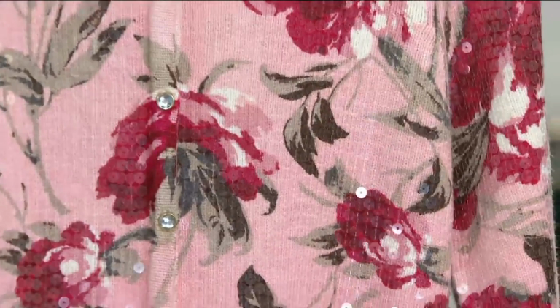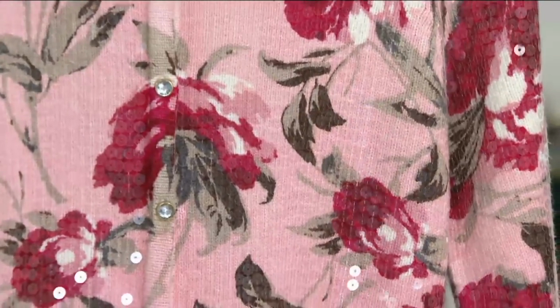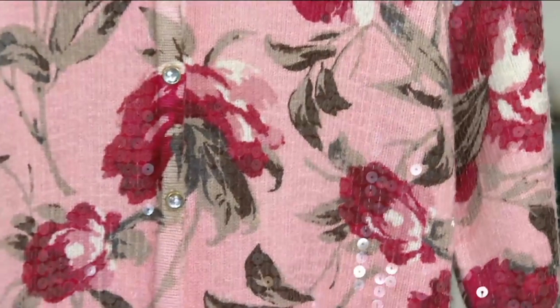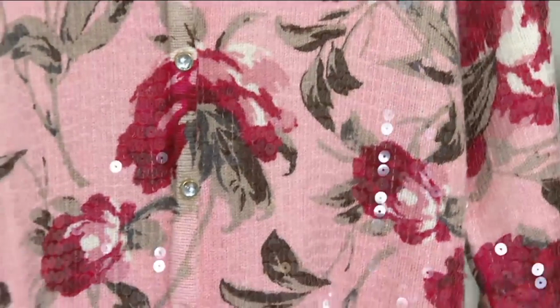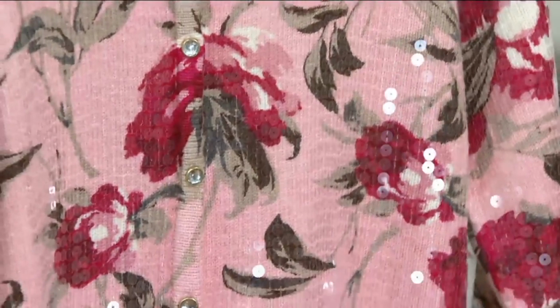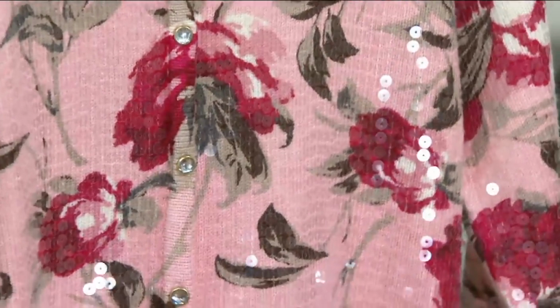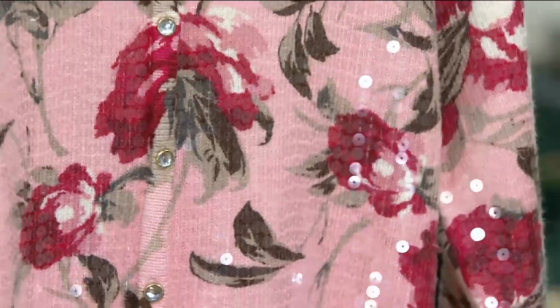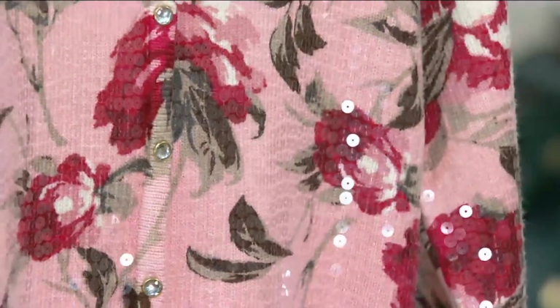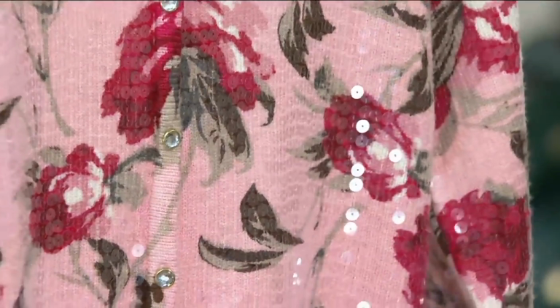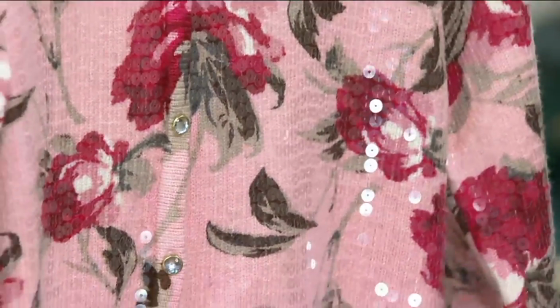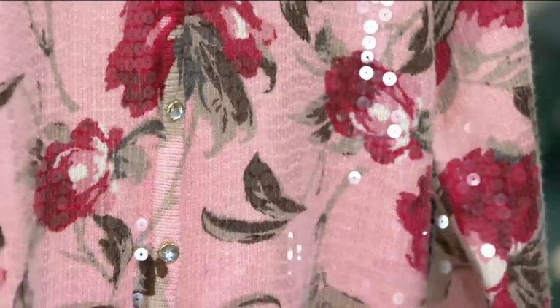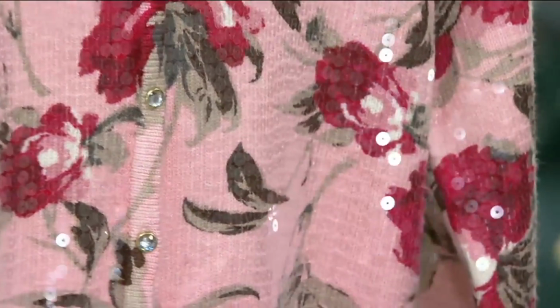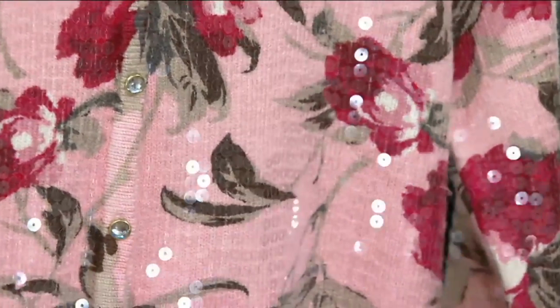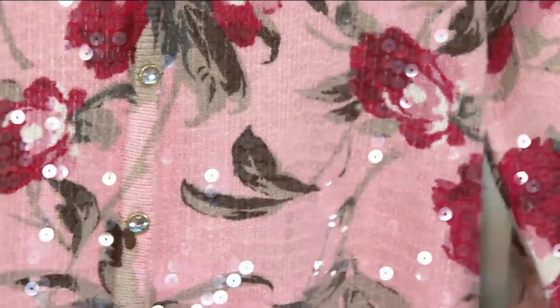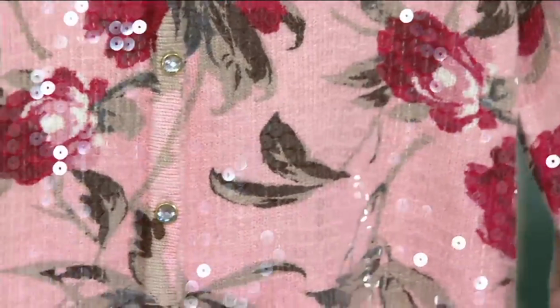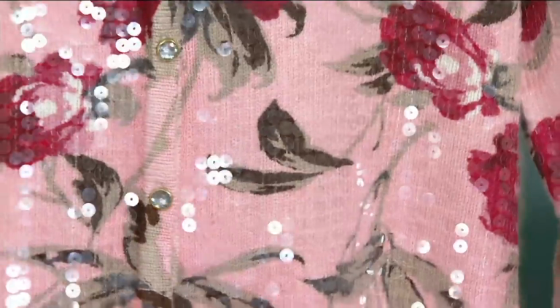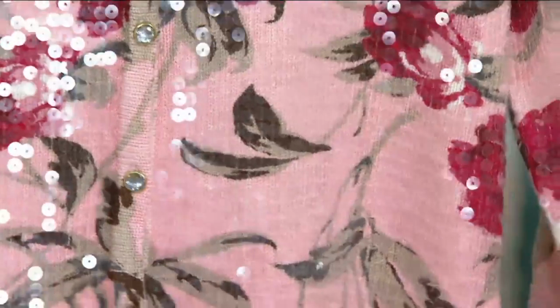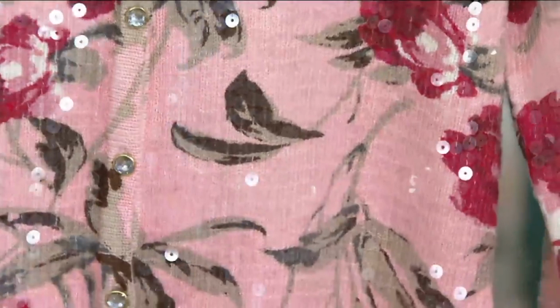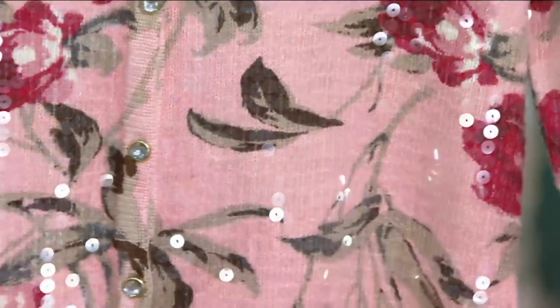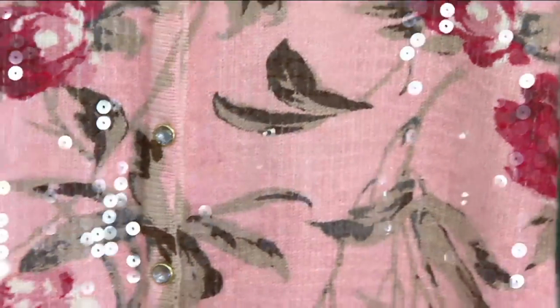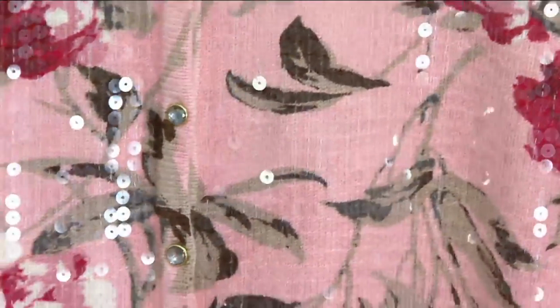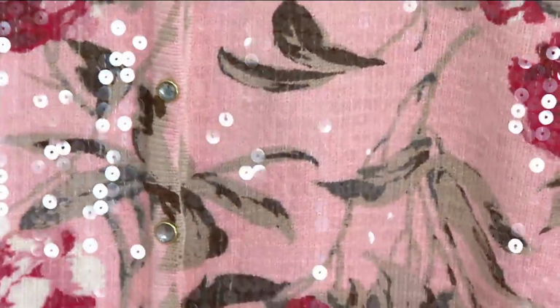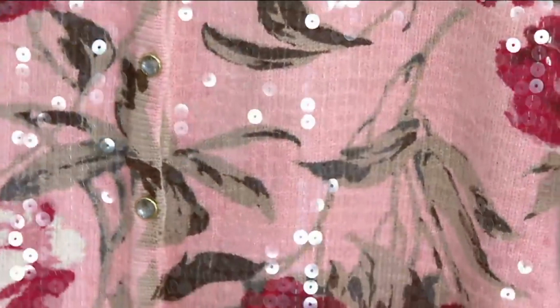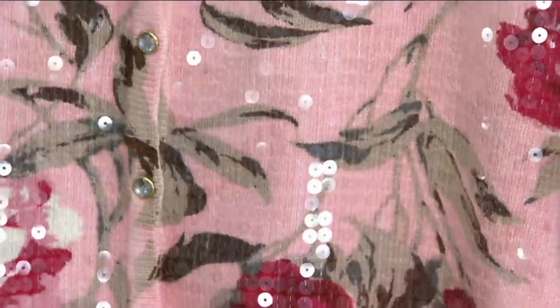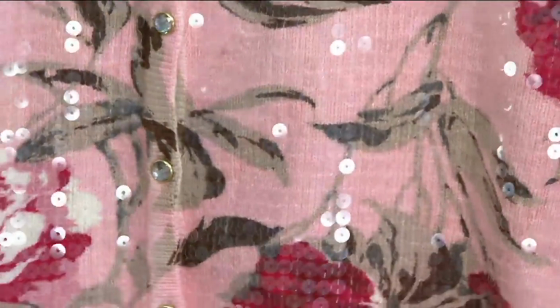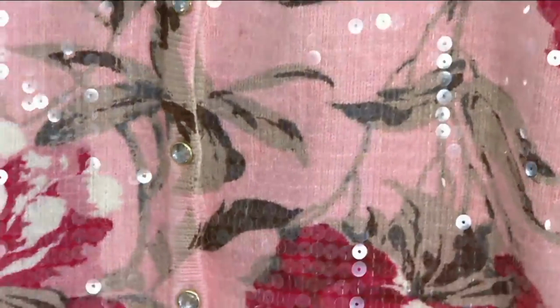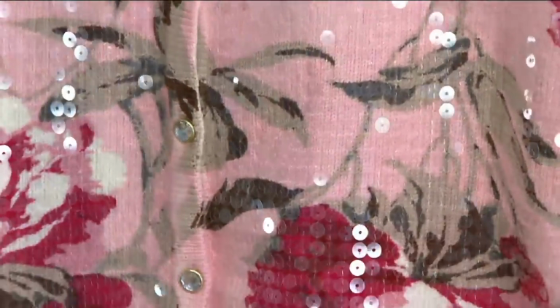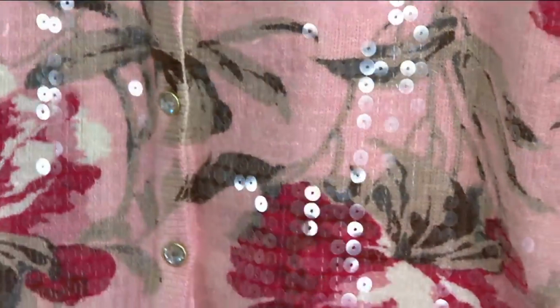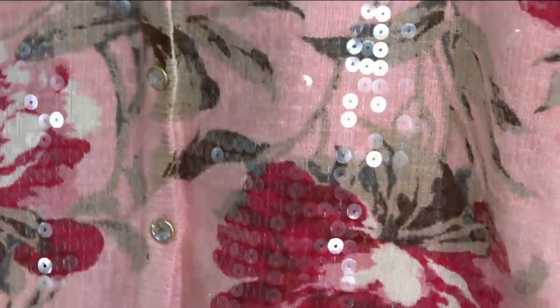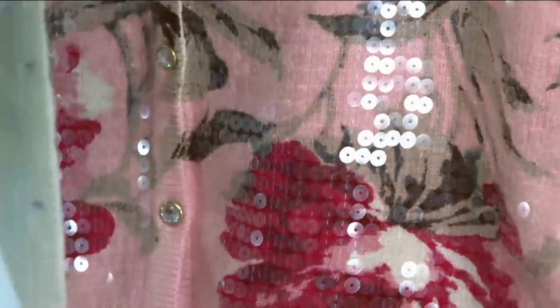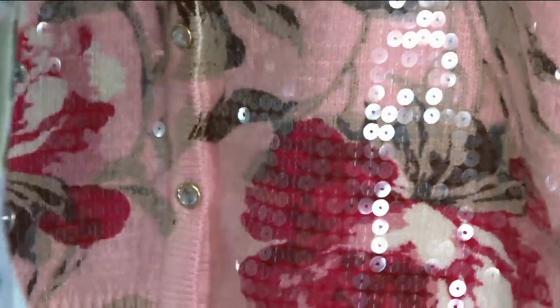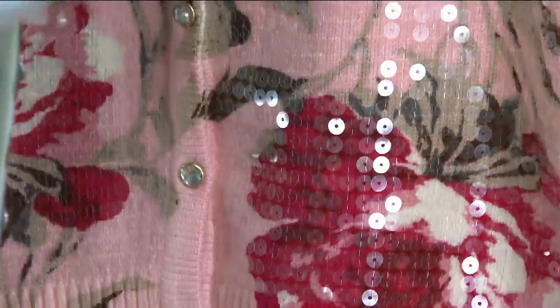I defy you to walk into — where would you walk into to see a sweater like this? Like J.Crew? Yes. $600. Easy.